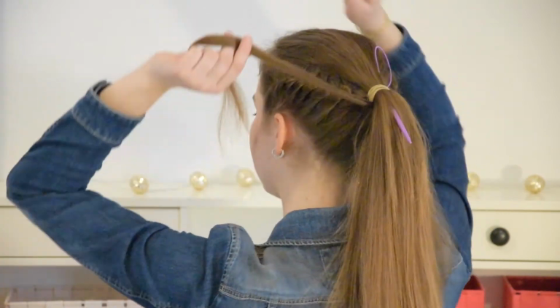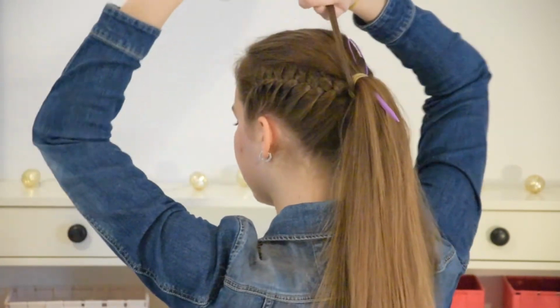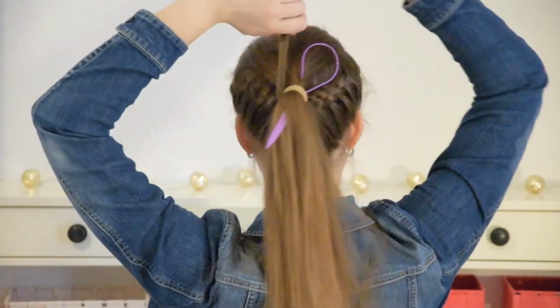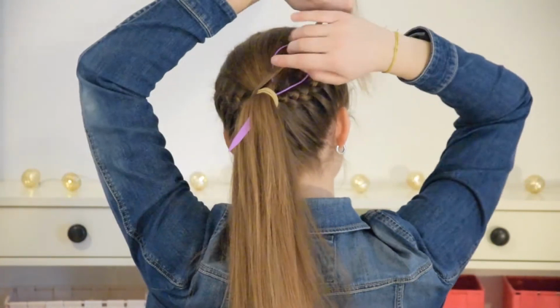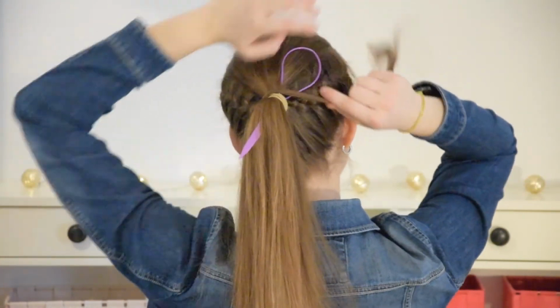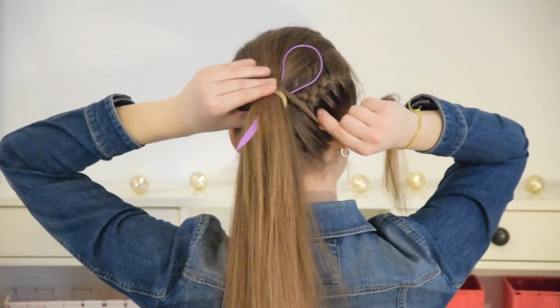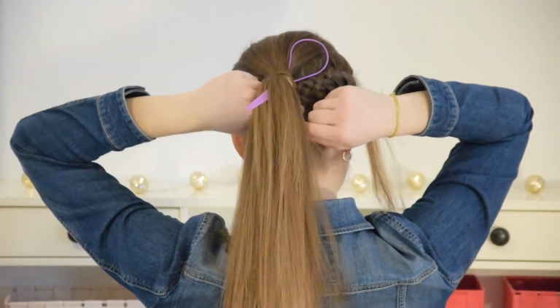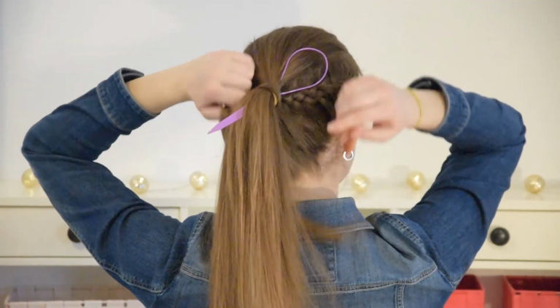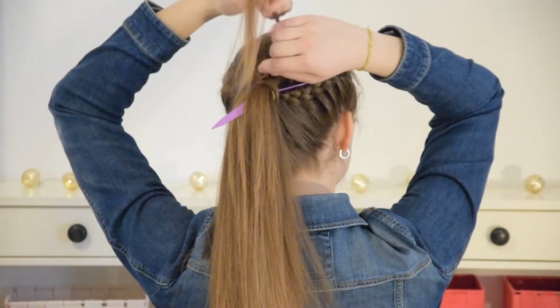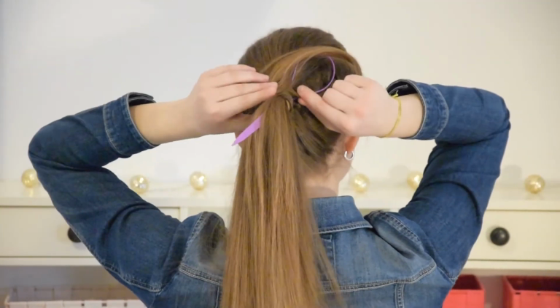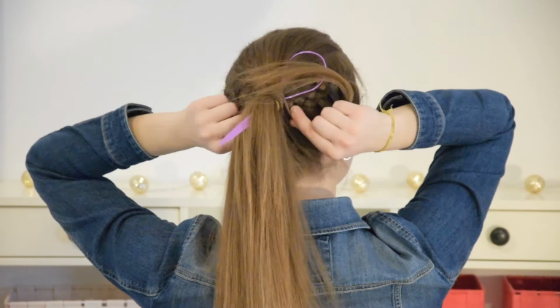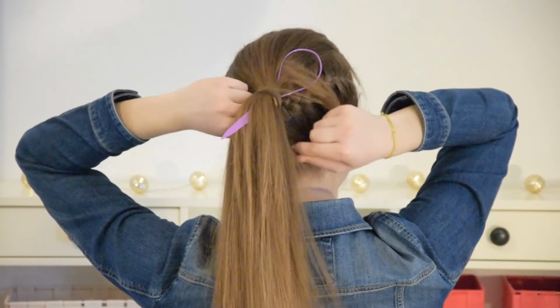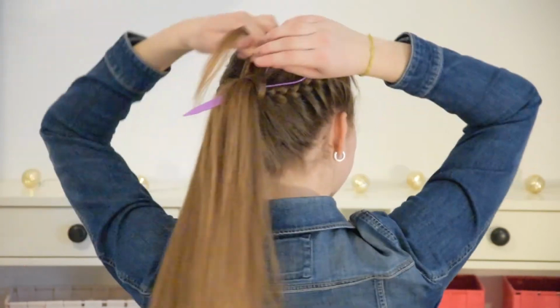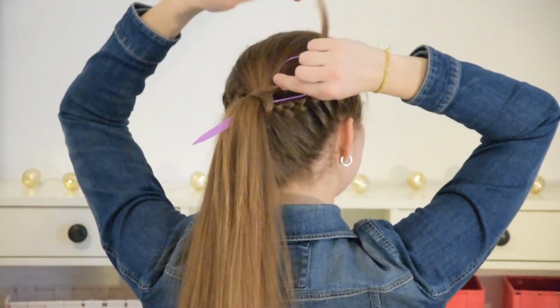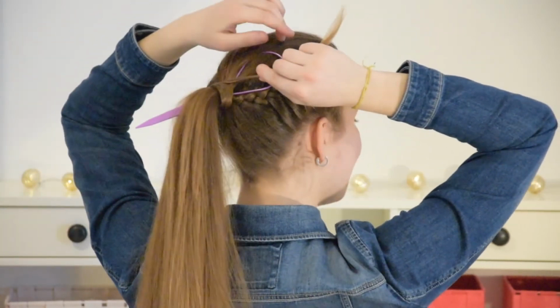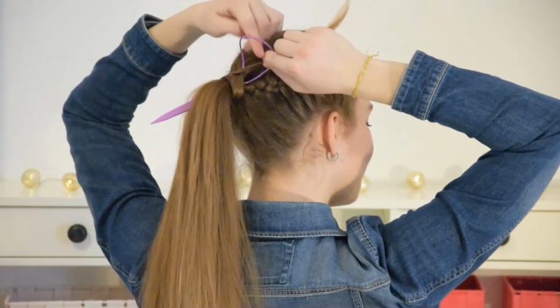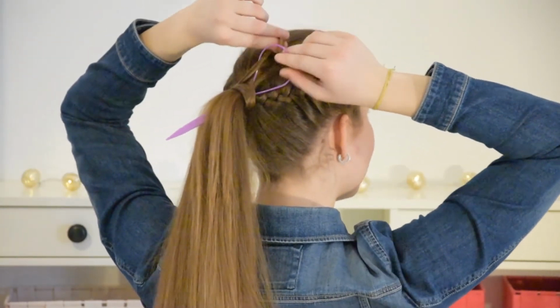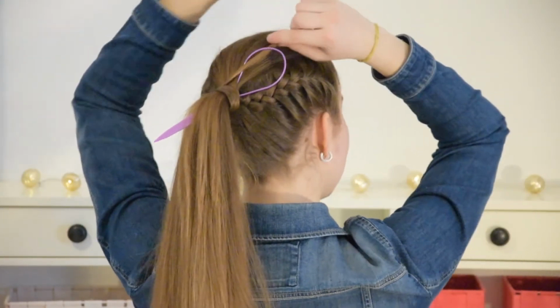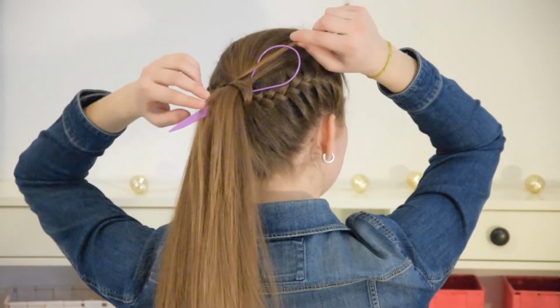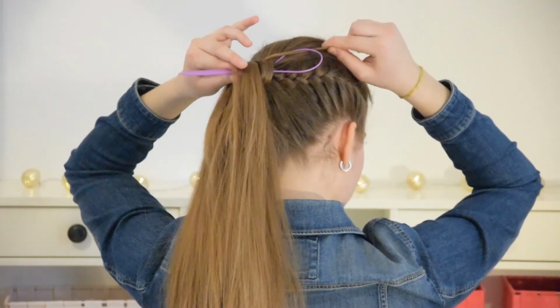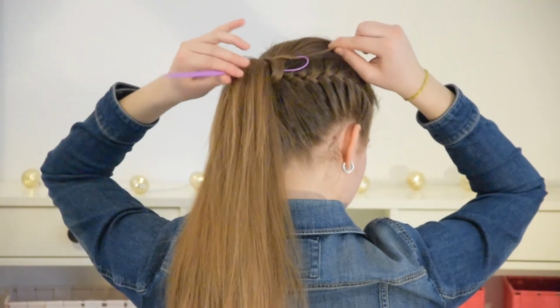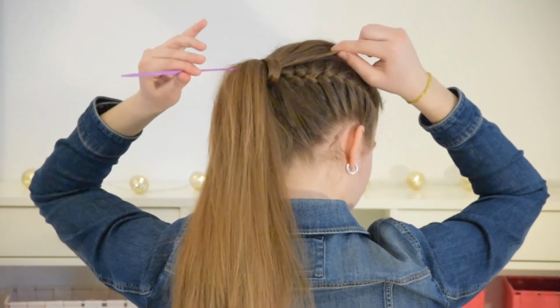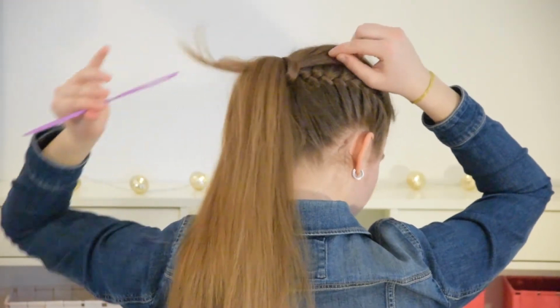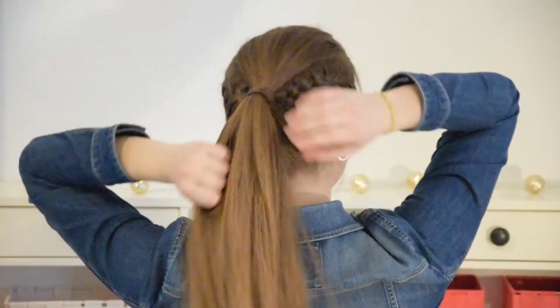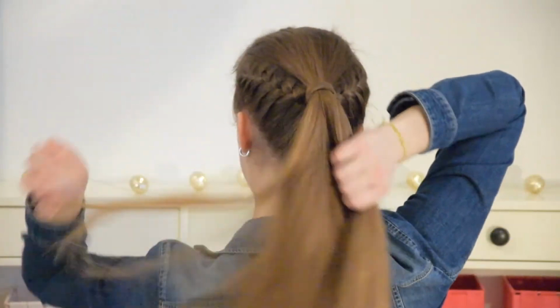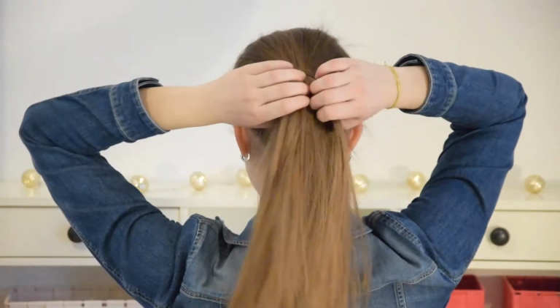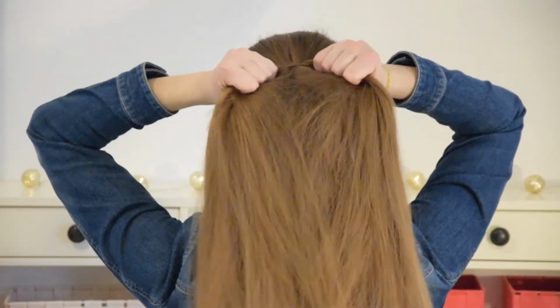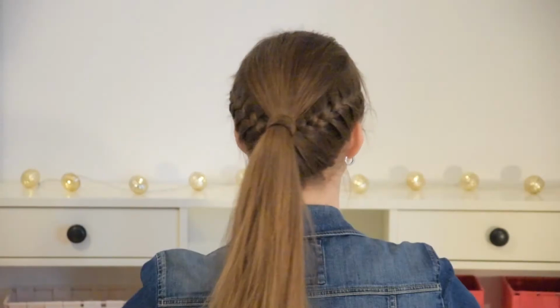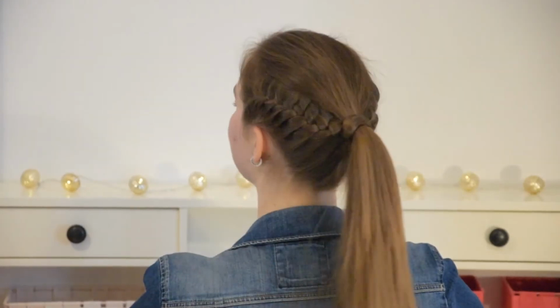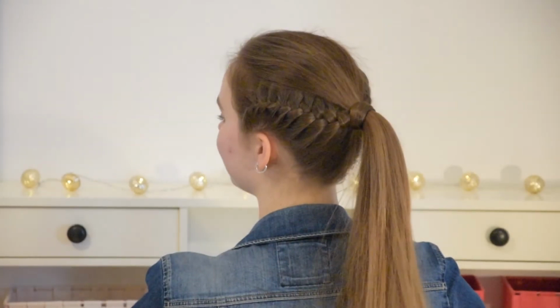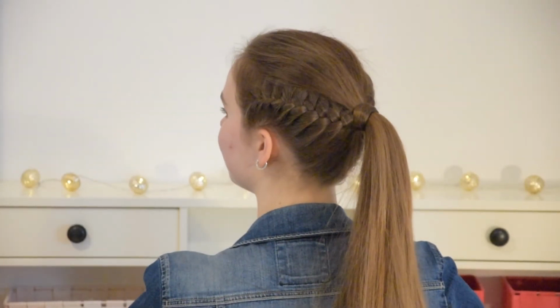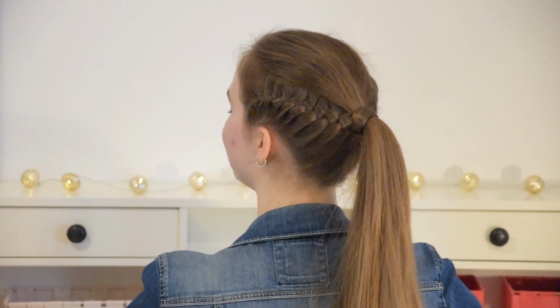Now take a small piece of hair from below your ponytail and wrap it around your elastic so it's covered. Then pull it through the elastic. And now your hairstyle is finished!